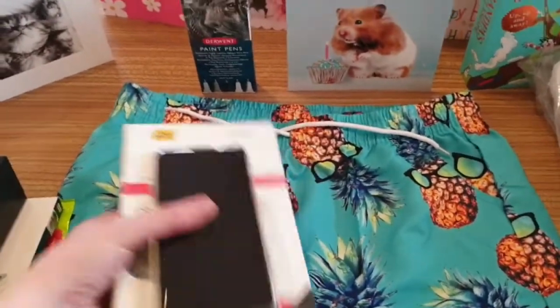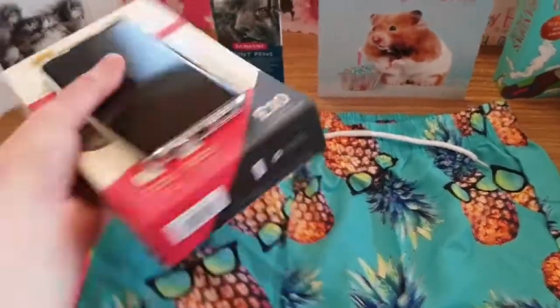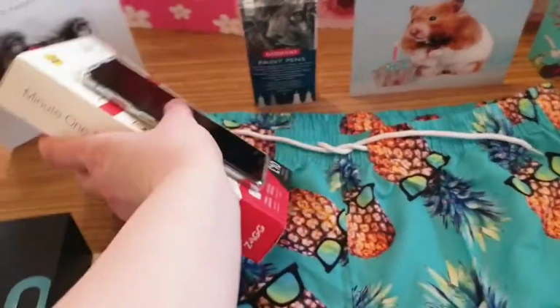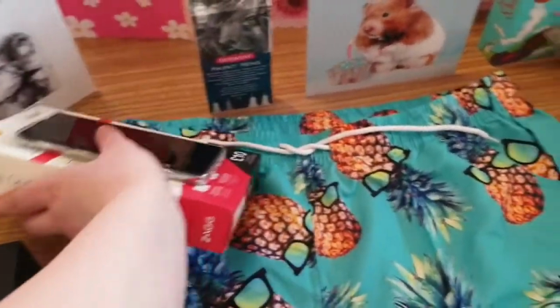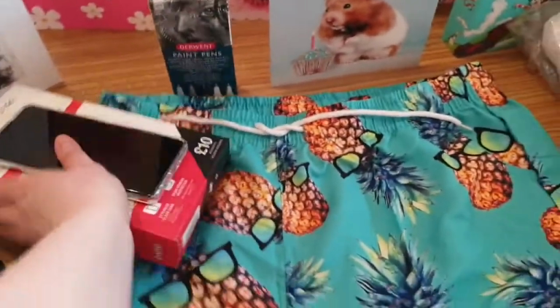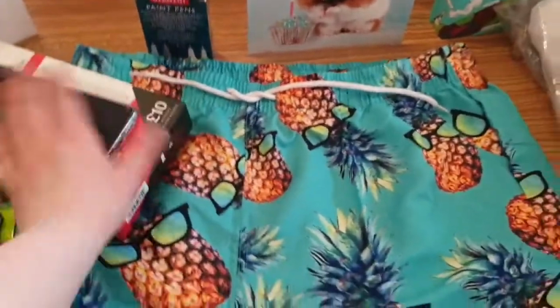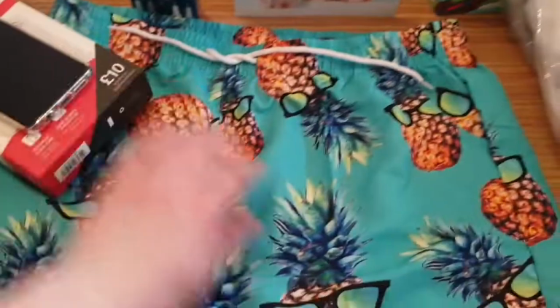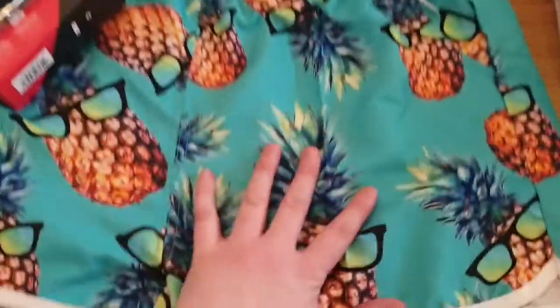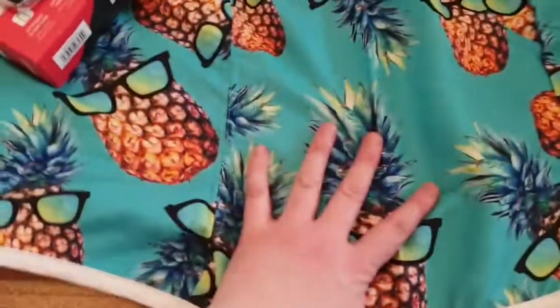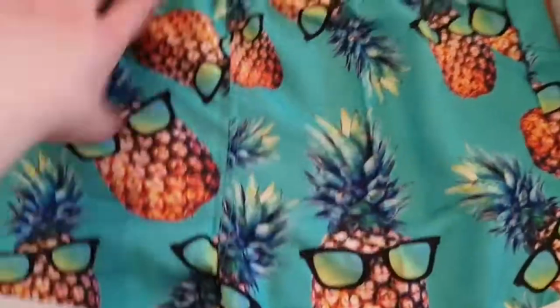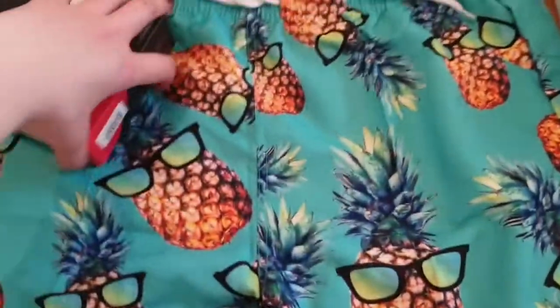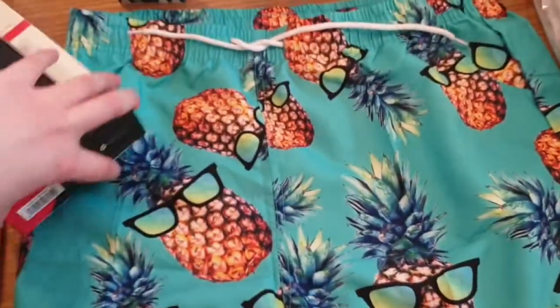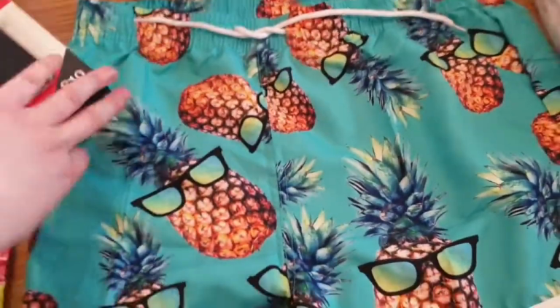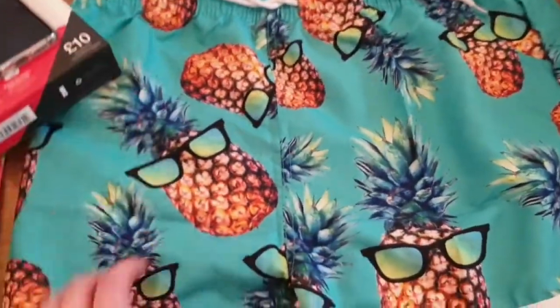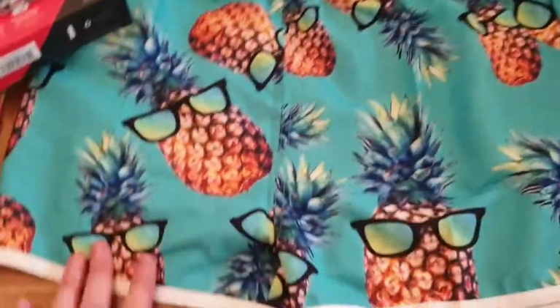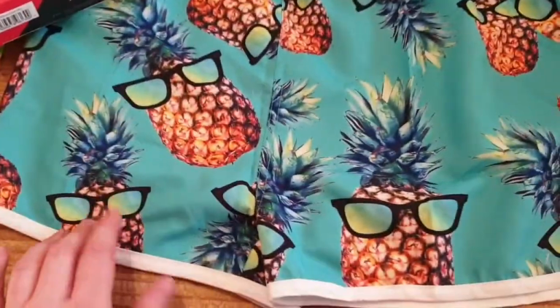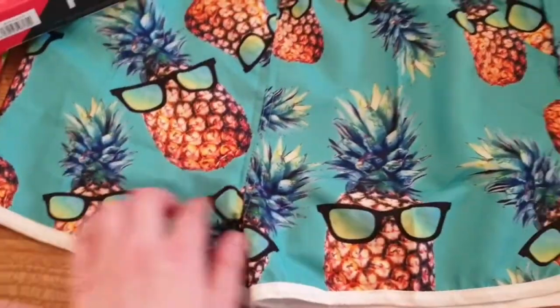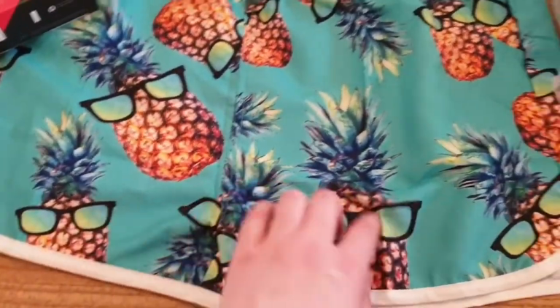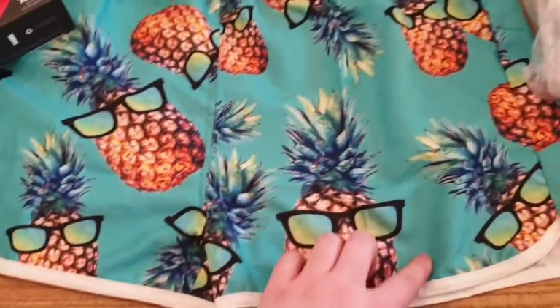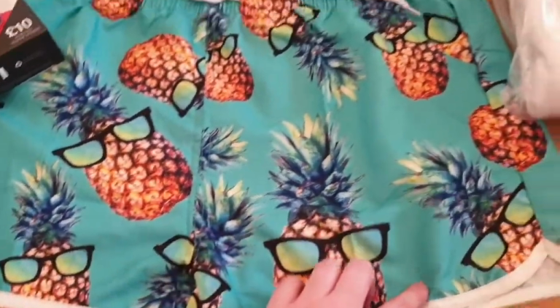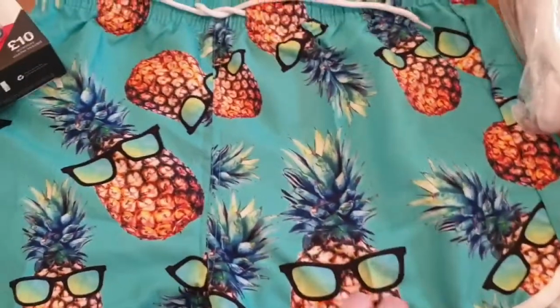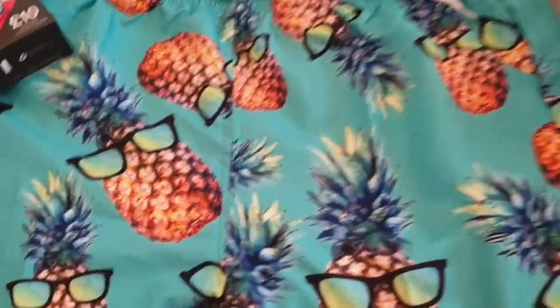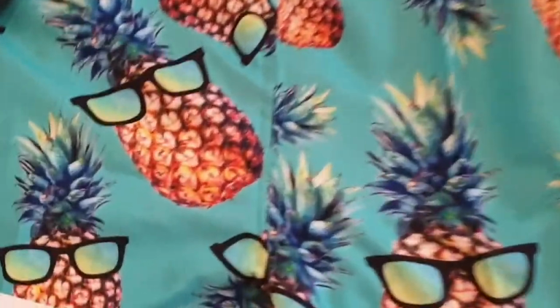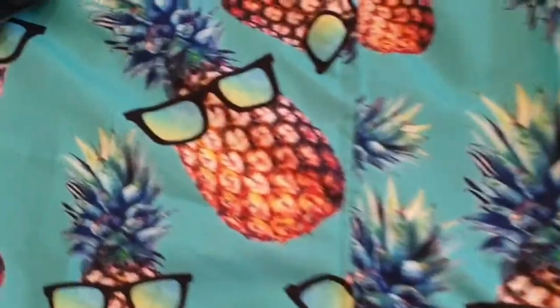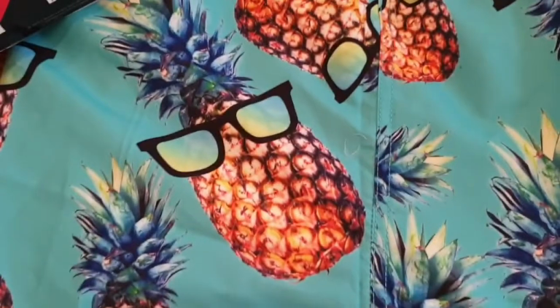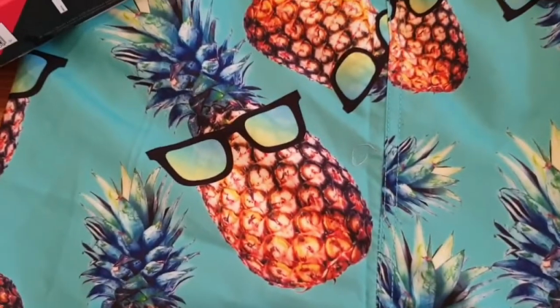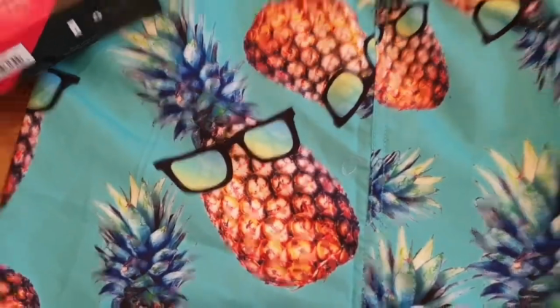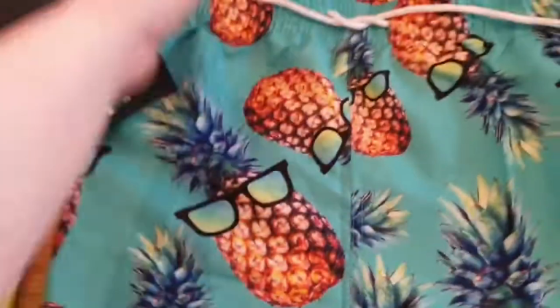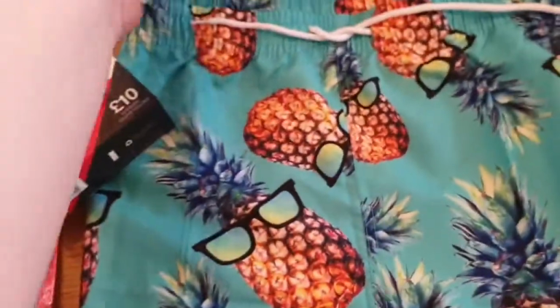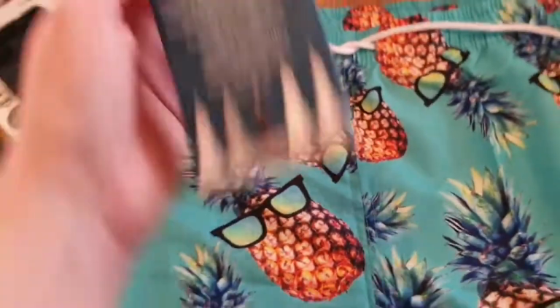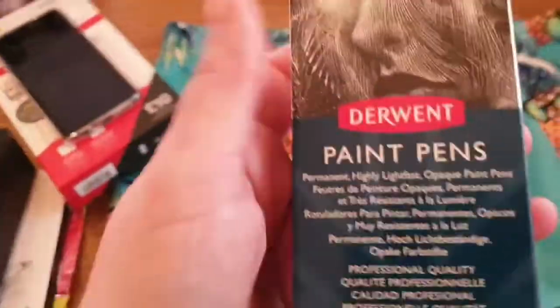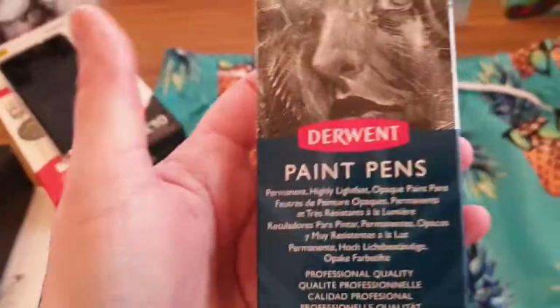I've got these awesome swimming shorts — look at these cute pineapples with sunglasses, so cute!